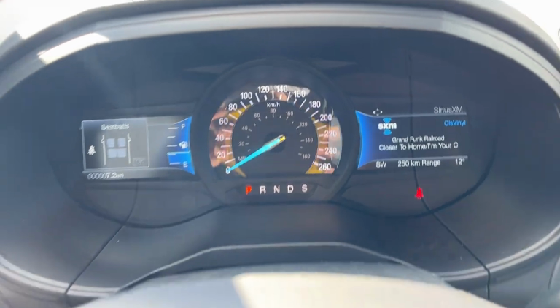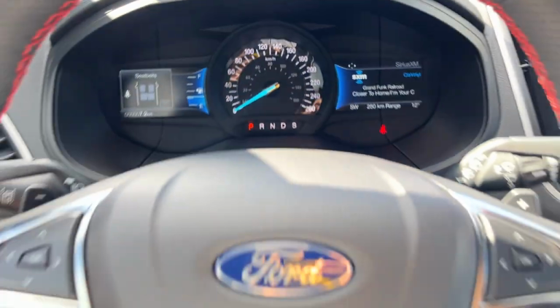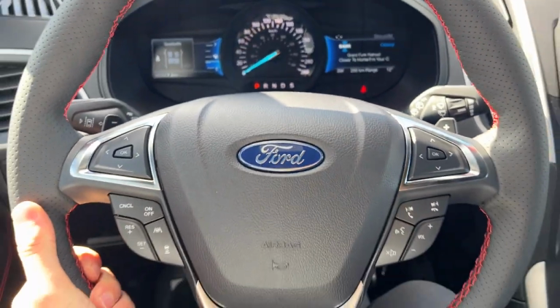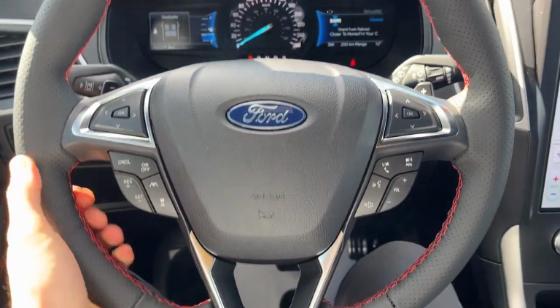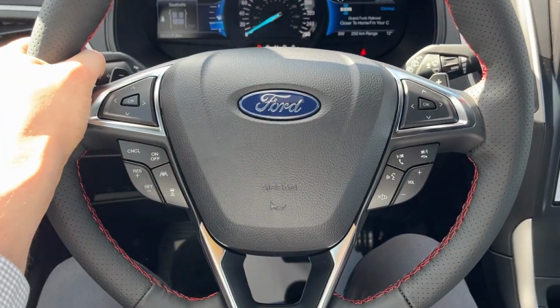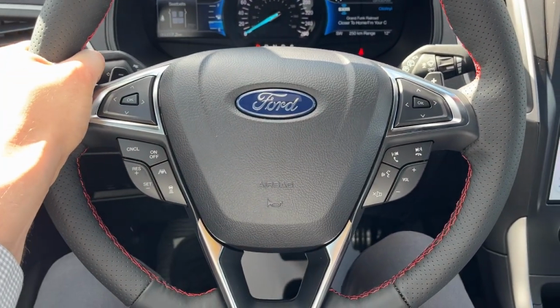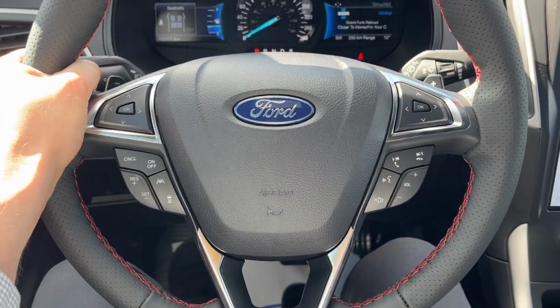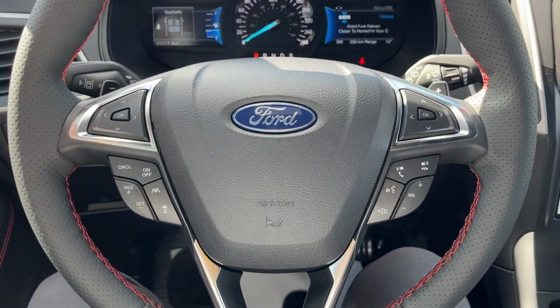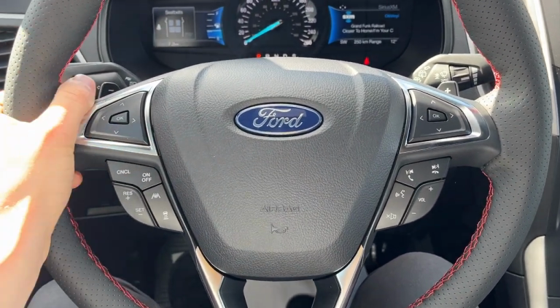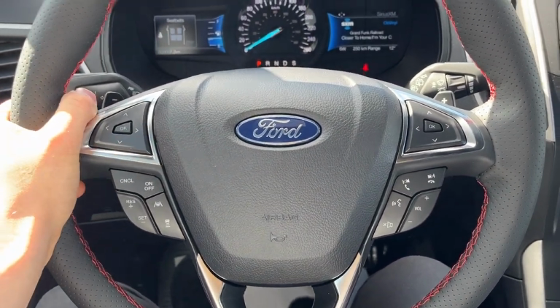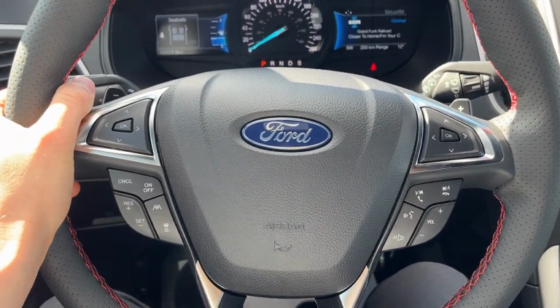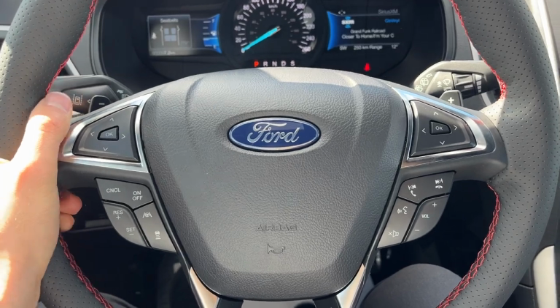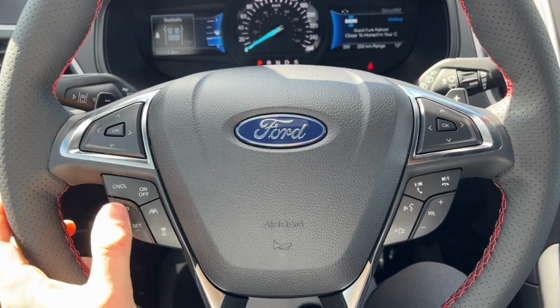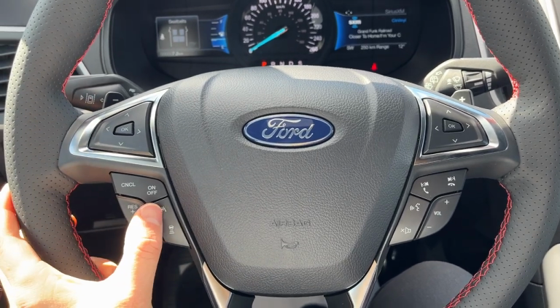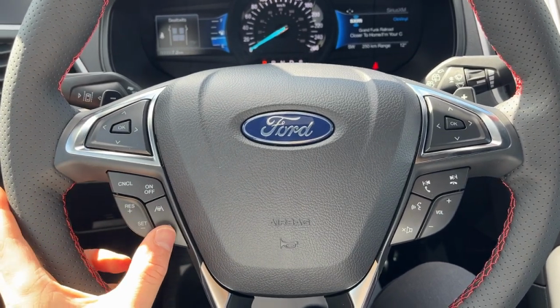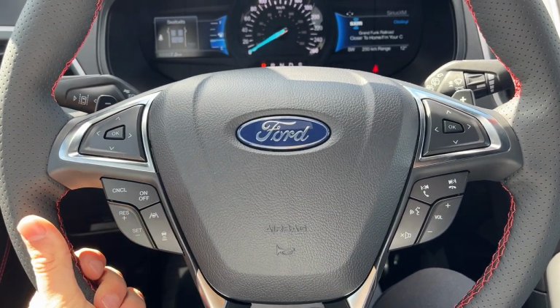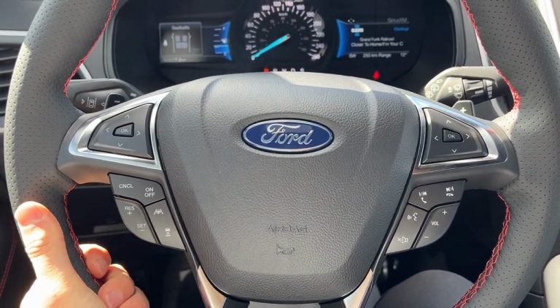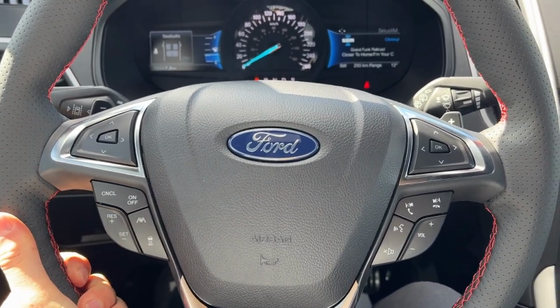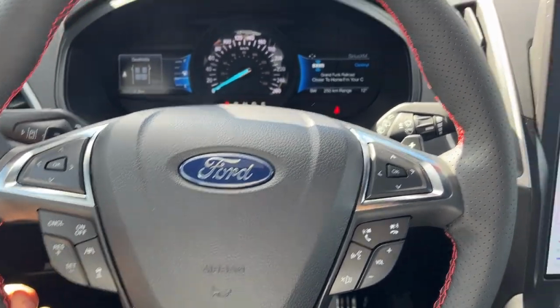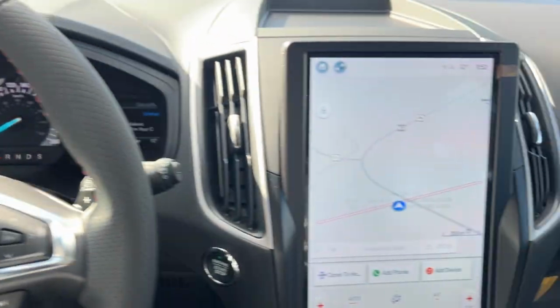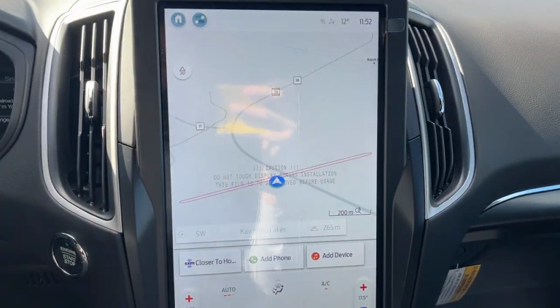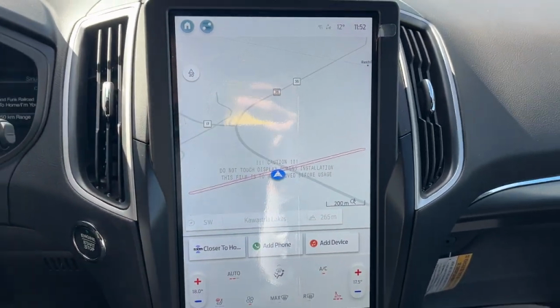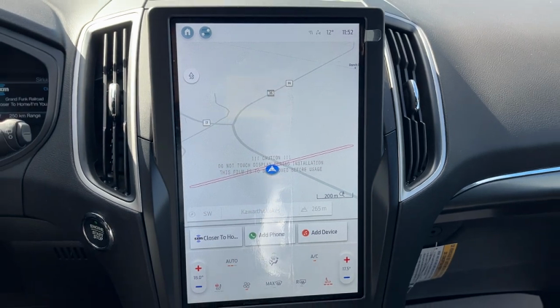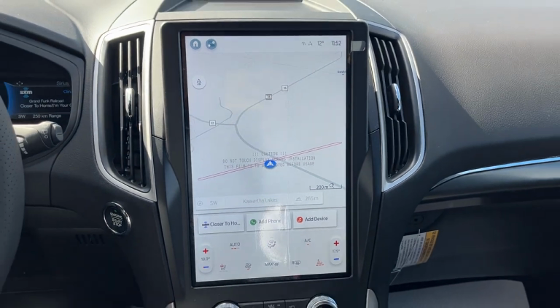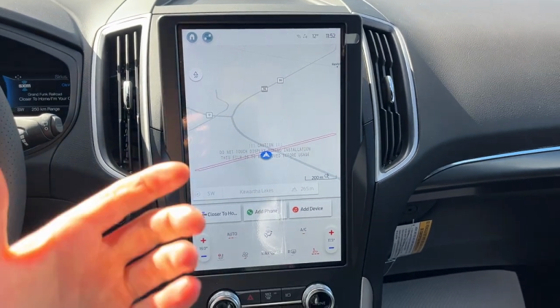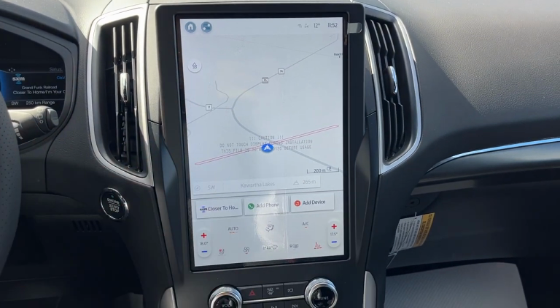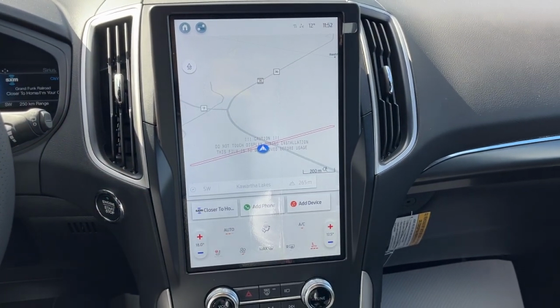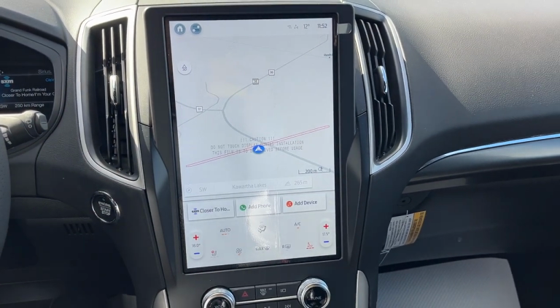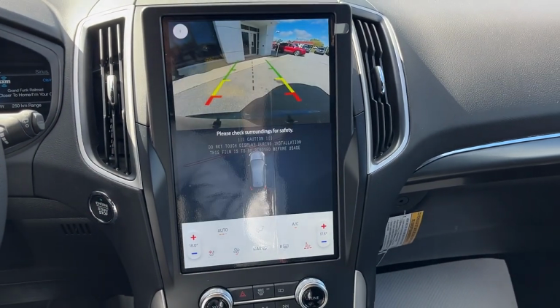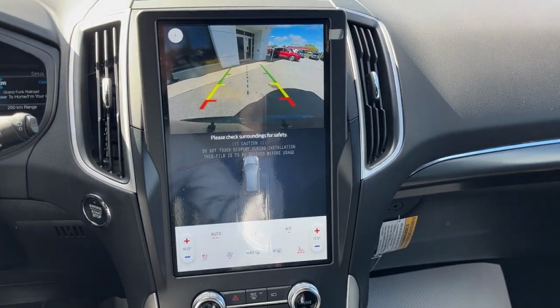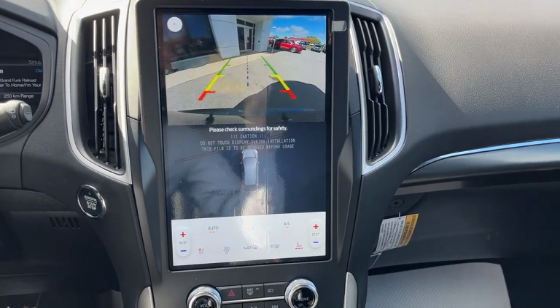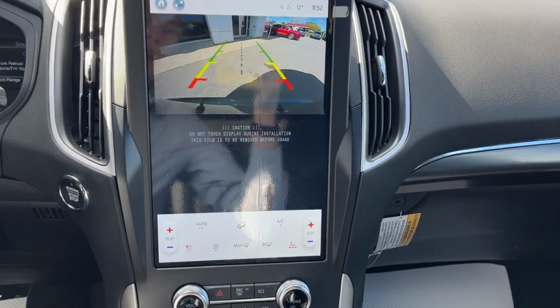Stepping into the vehicle, you have two customizable digital displays right behind the steering wheel. The steering wheel itself is really comfortable and it is heated. This vehicle also has Ford CoPilot Assist Plus, so you get lane centering and adaptive cruise control with stop-and-go, as well as connected built-in navigation and this beautiful center display.